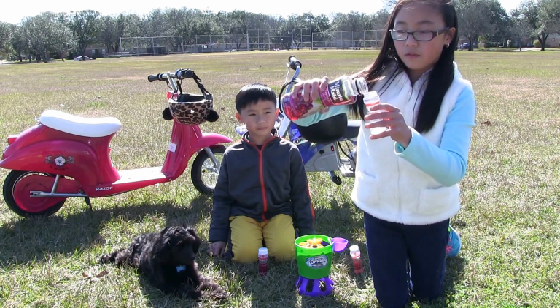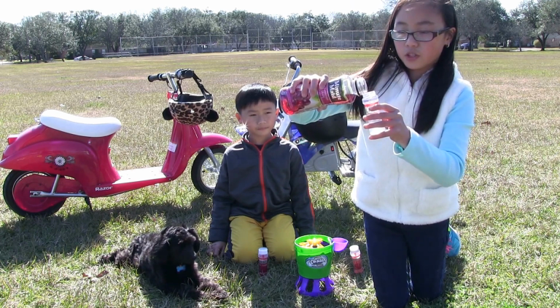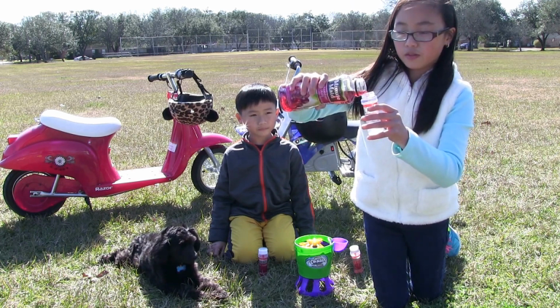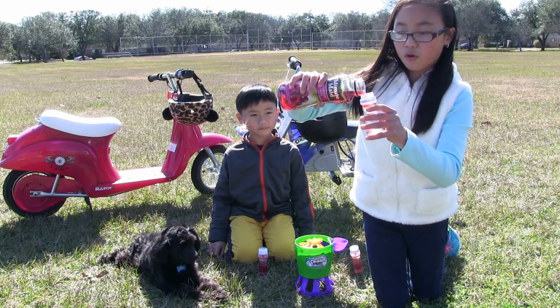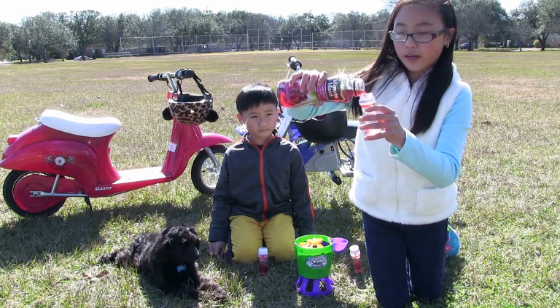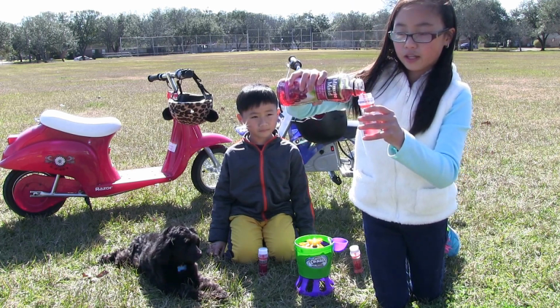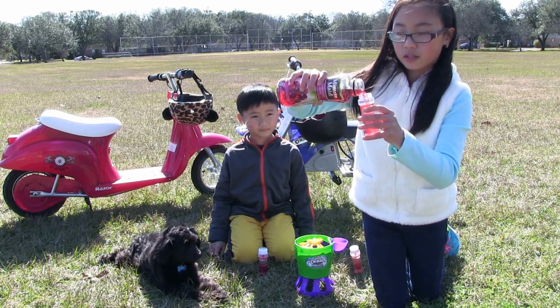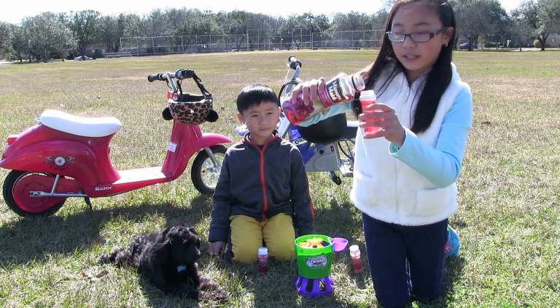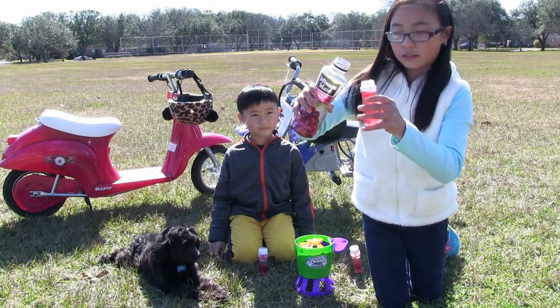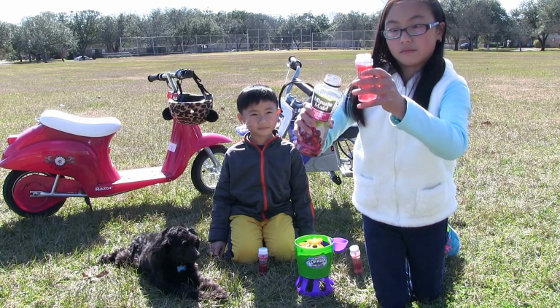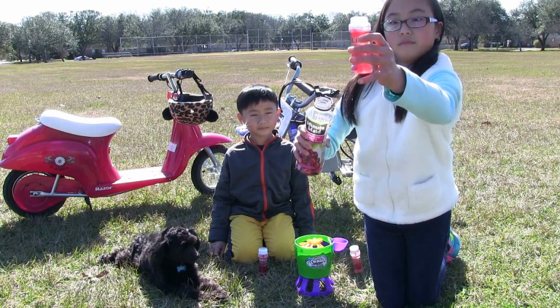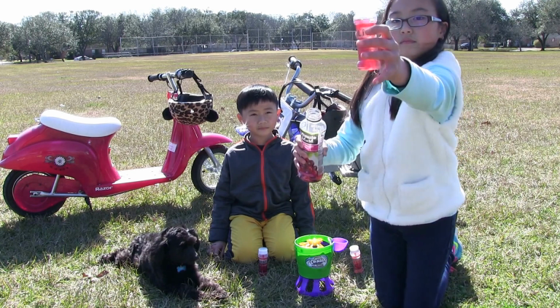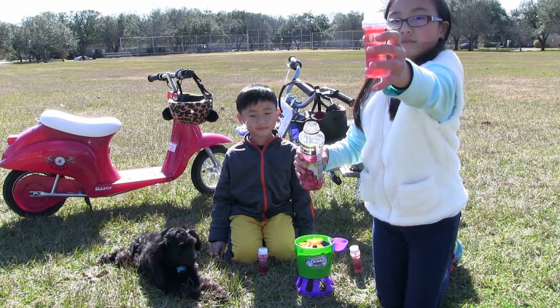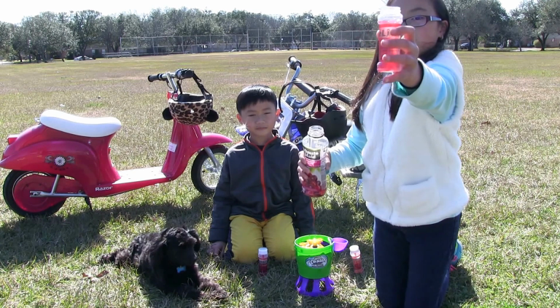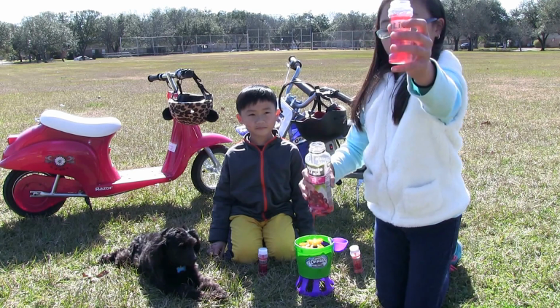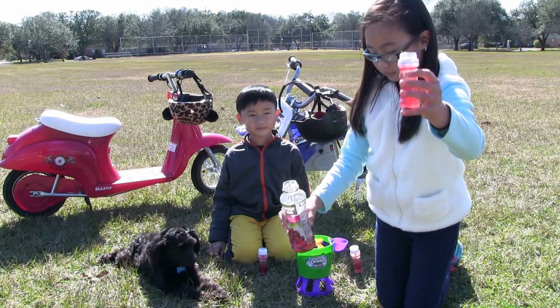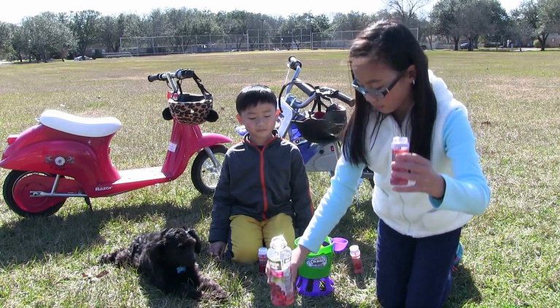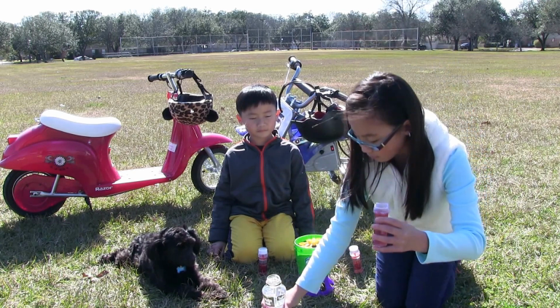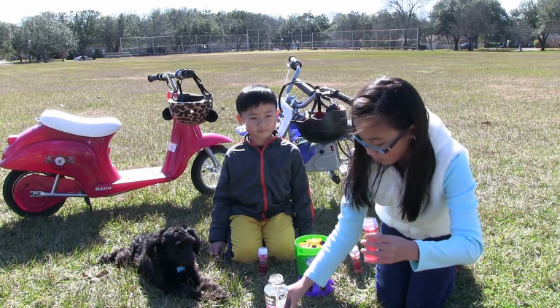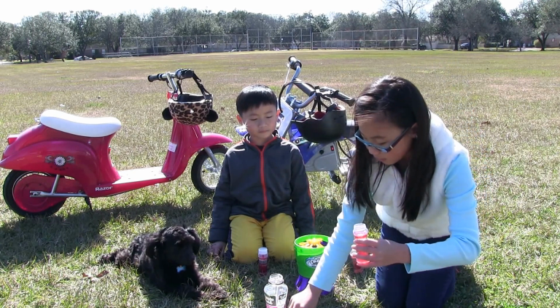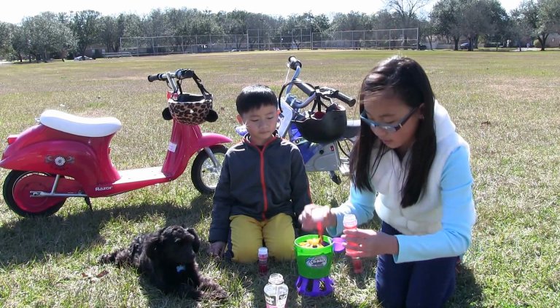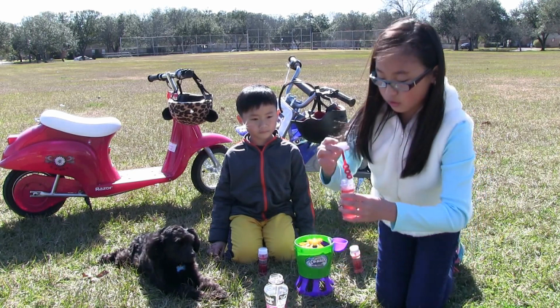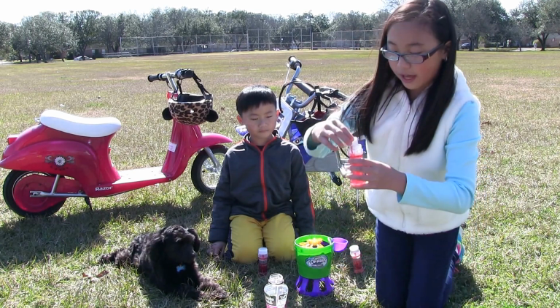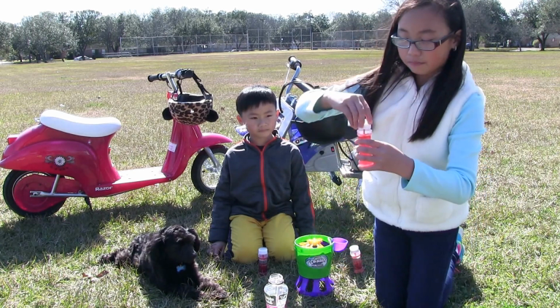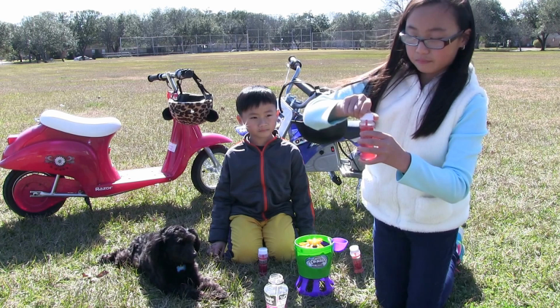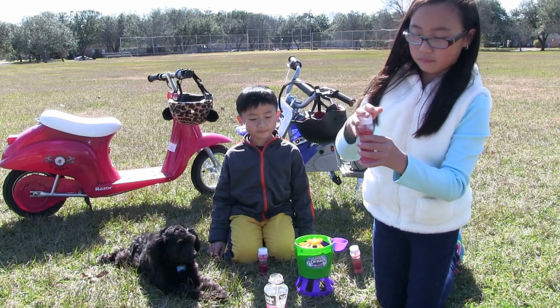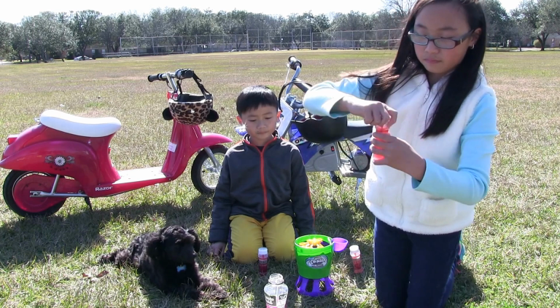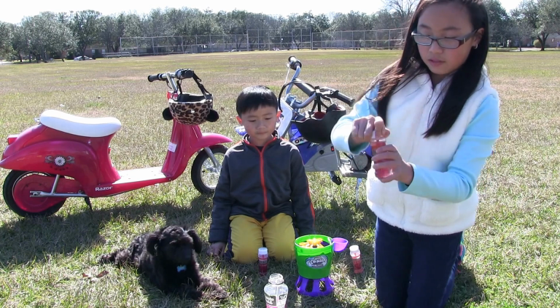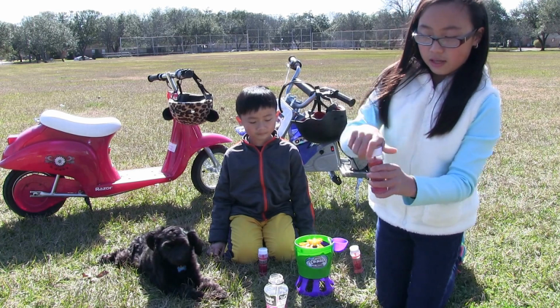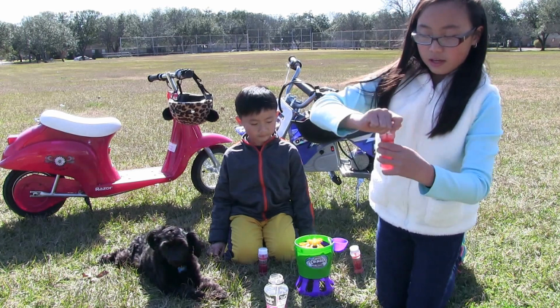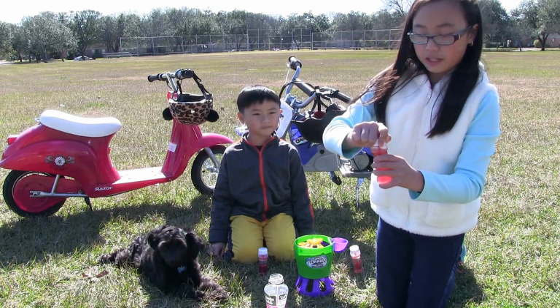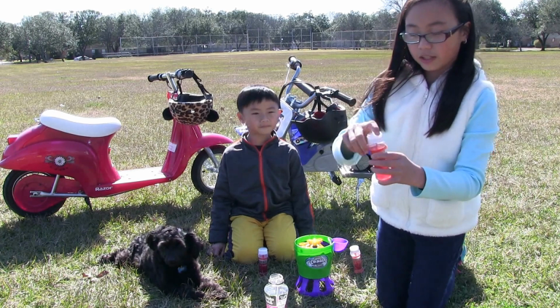First you have to pour it gently to the red line. Then close the cap and mix gently.